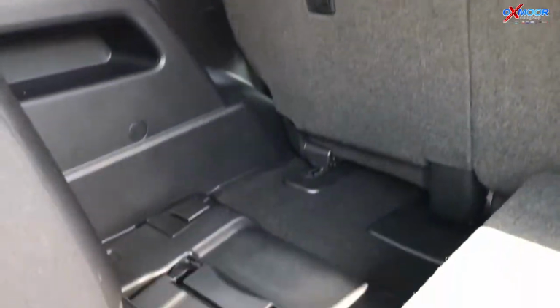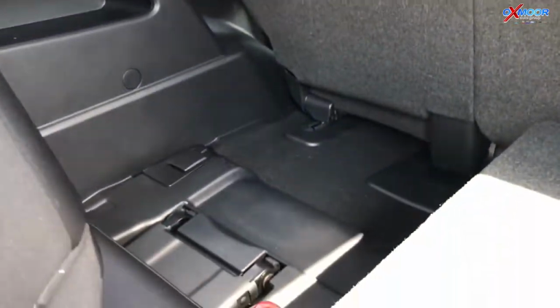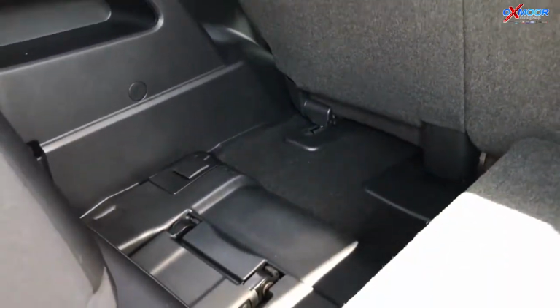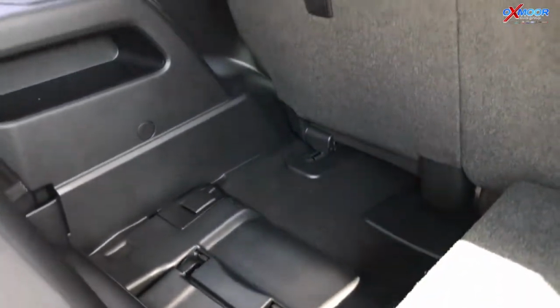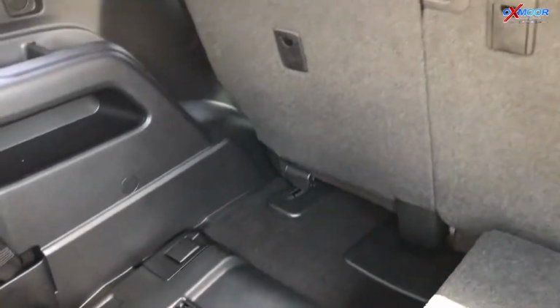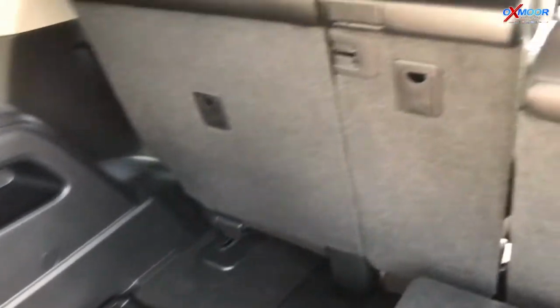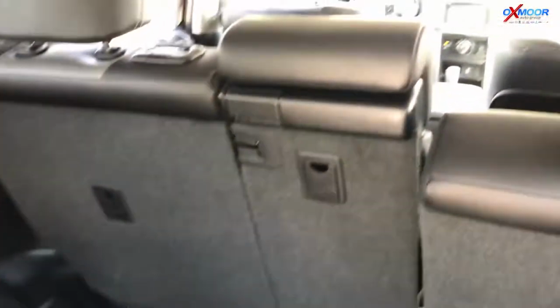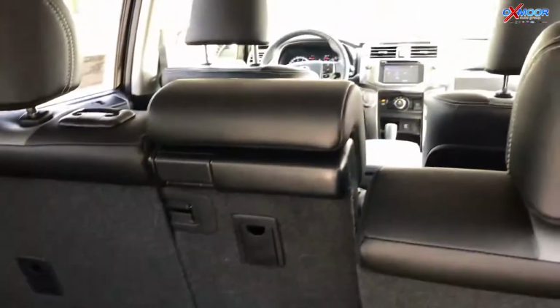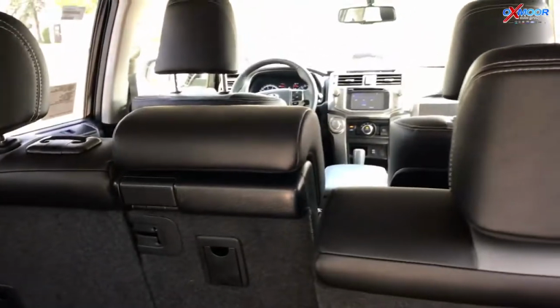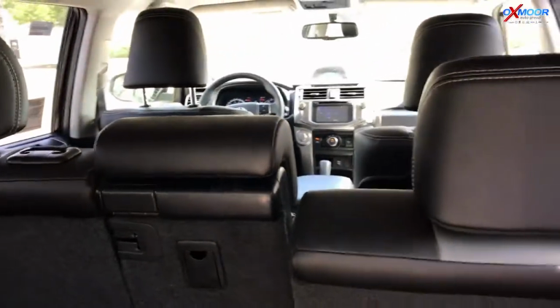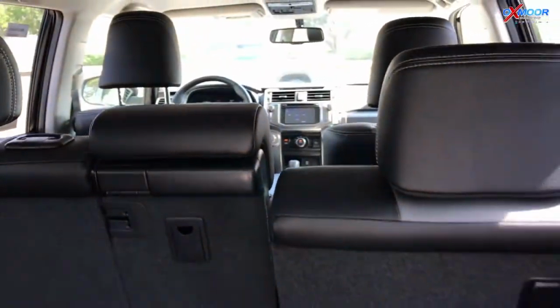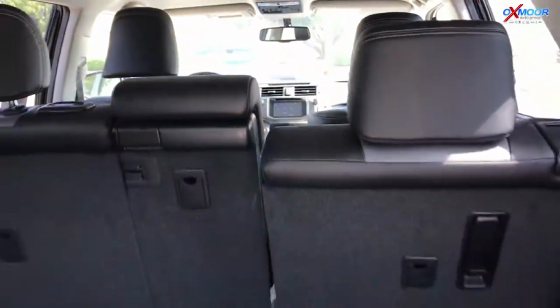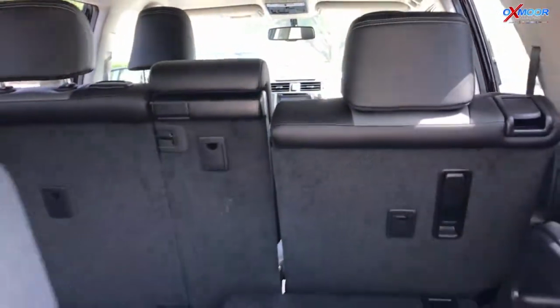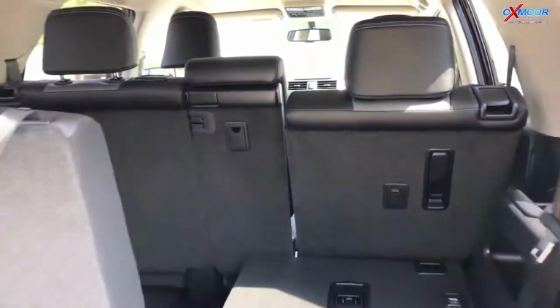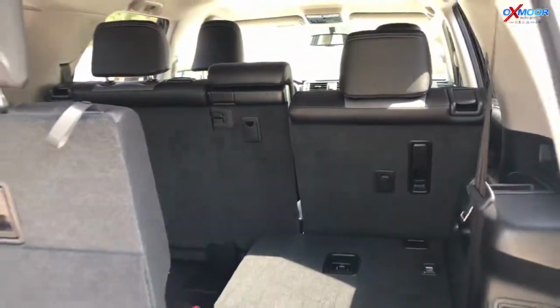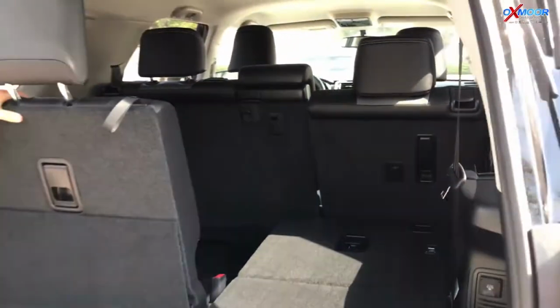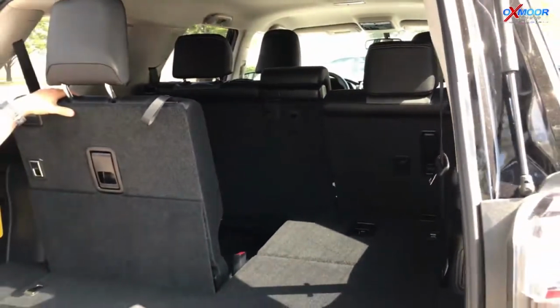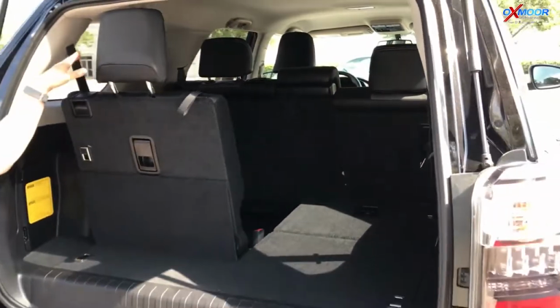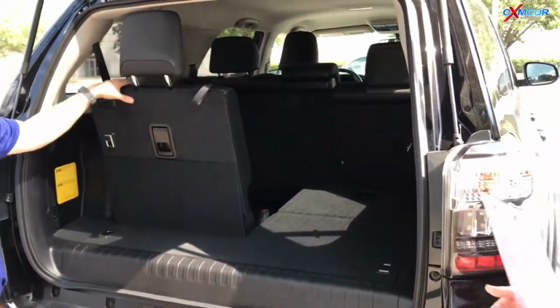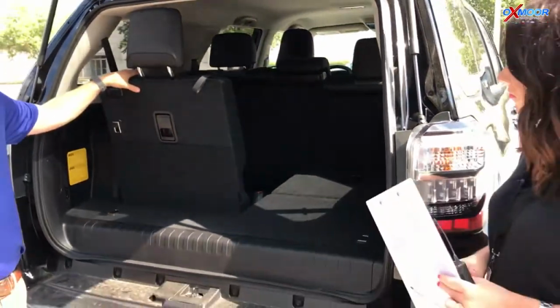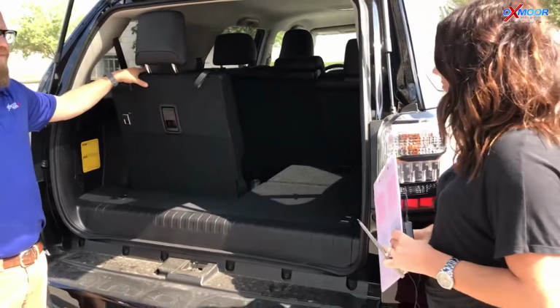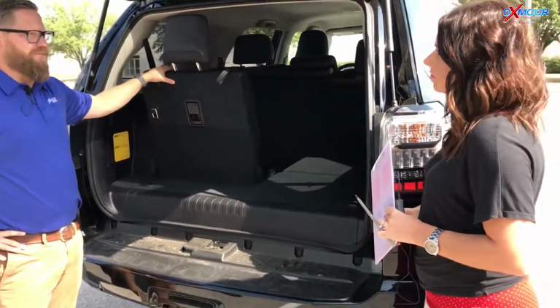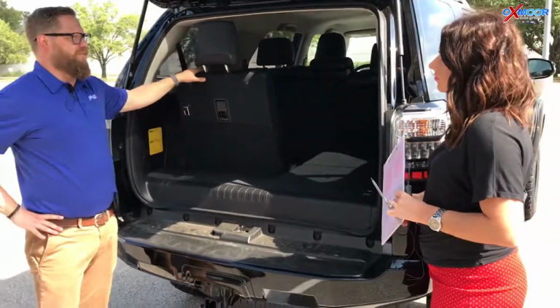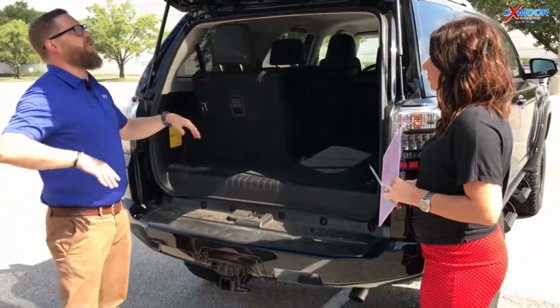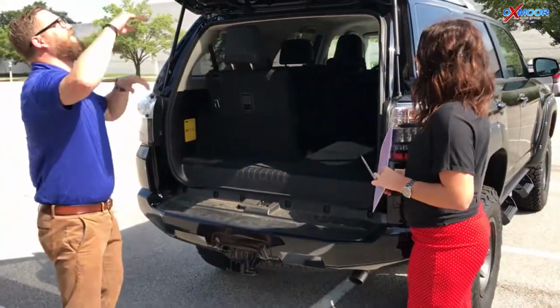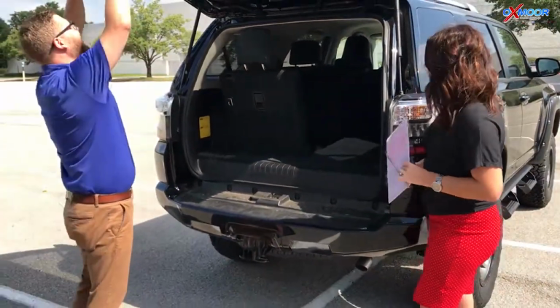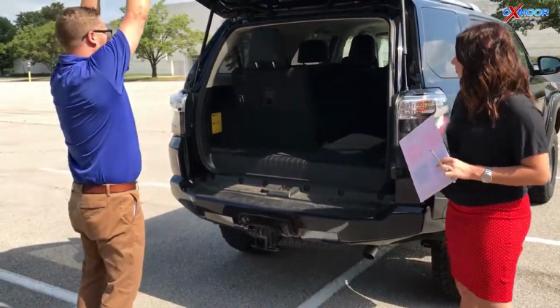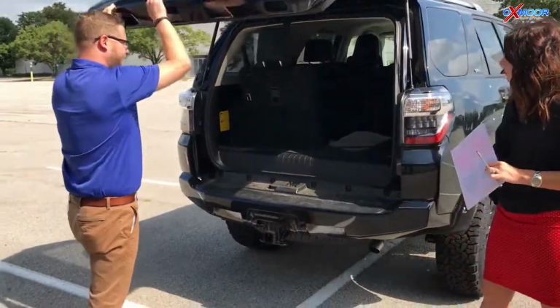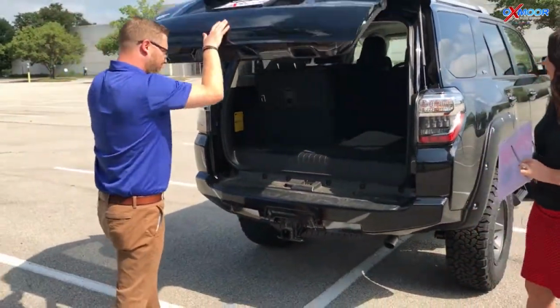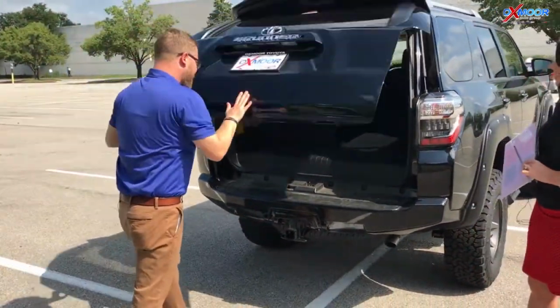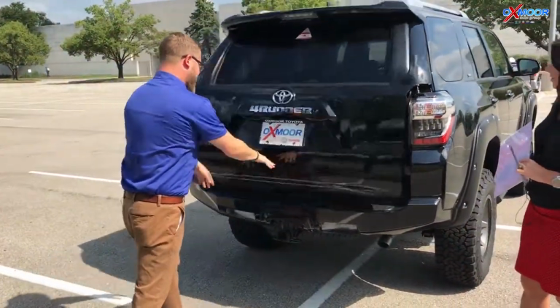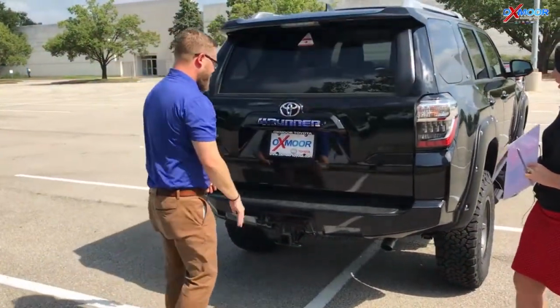You got more space back here and you also got the all-weather tray — you can throw that in the back and put all your muddy gear in. Just a very versatile, very fun, very cool SUV. I love these 4Runners. Yeah, so do I.